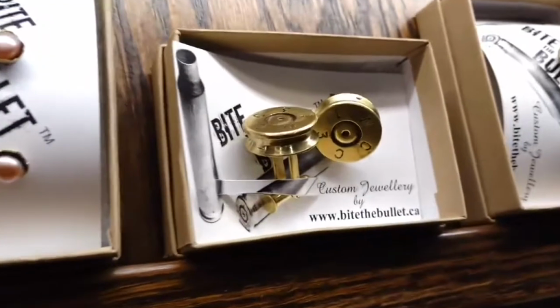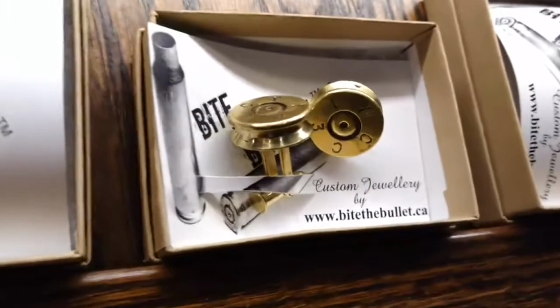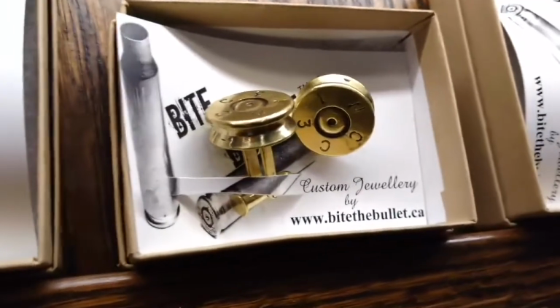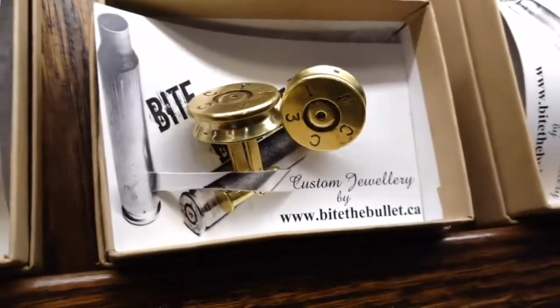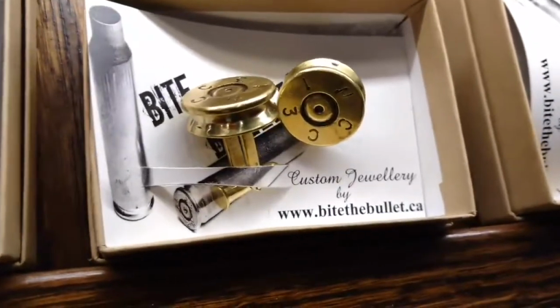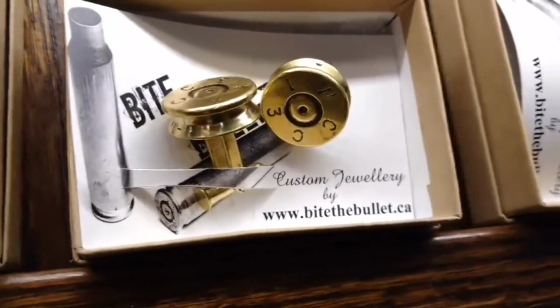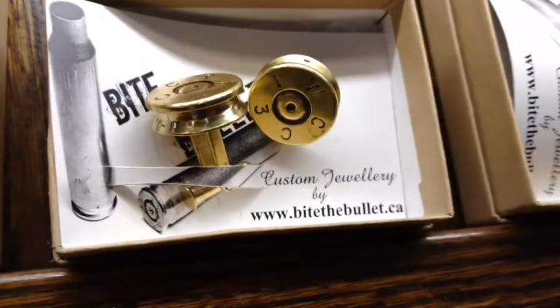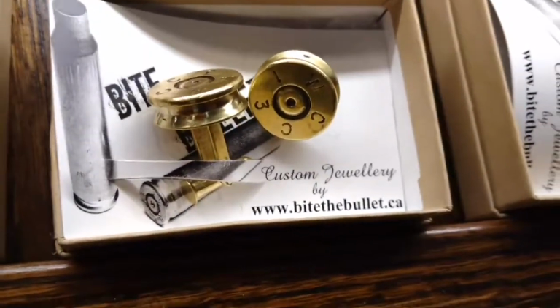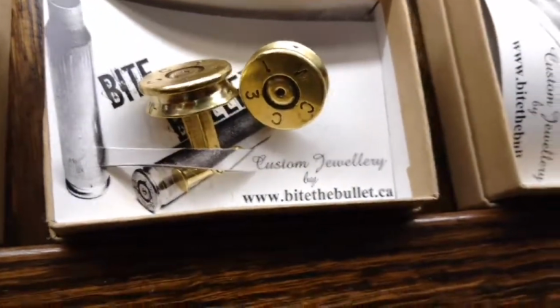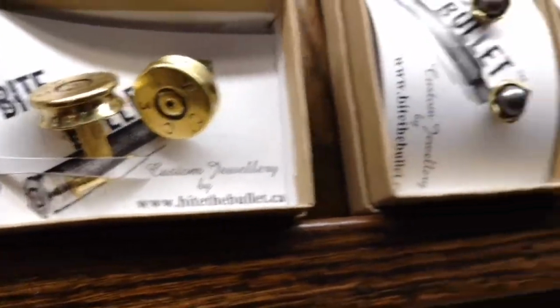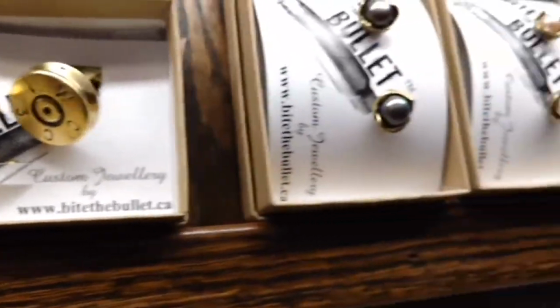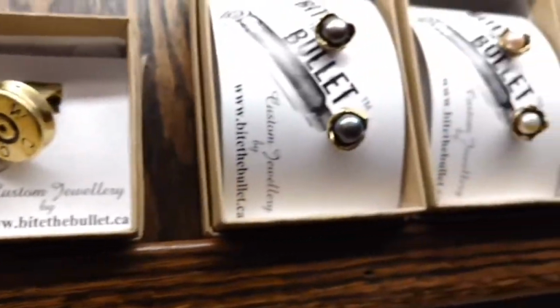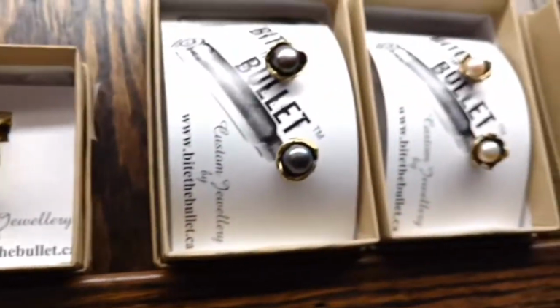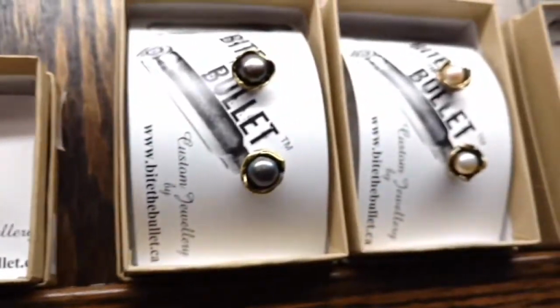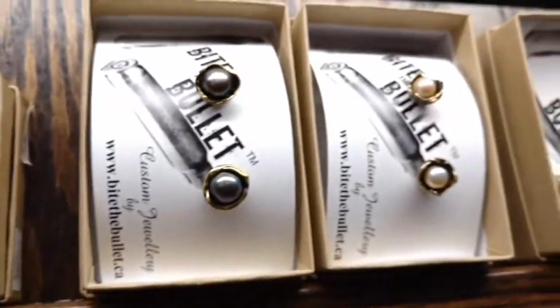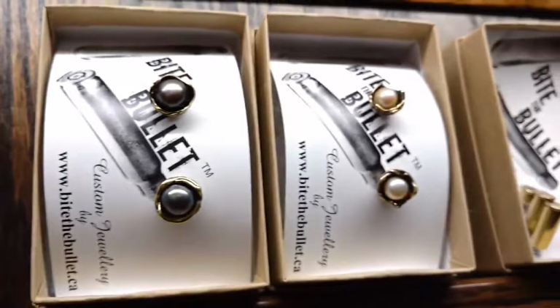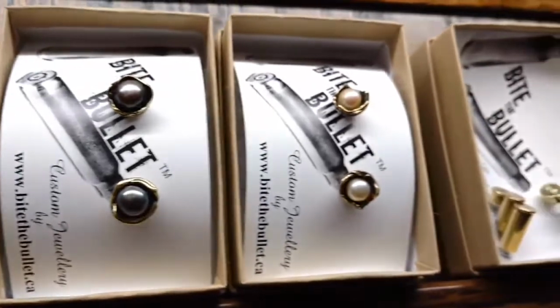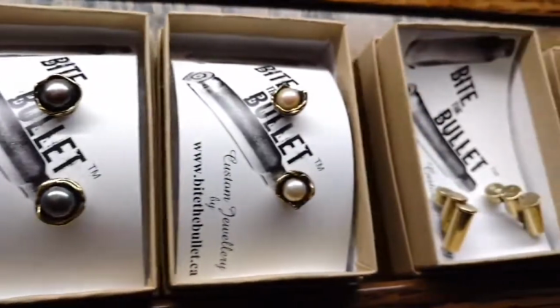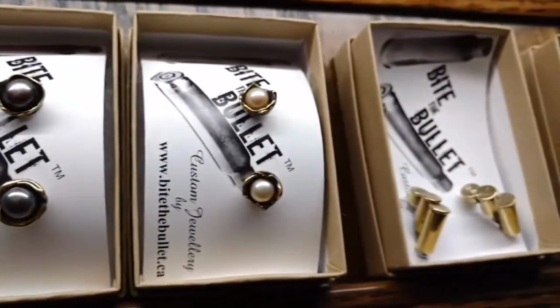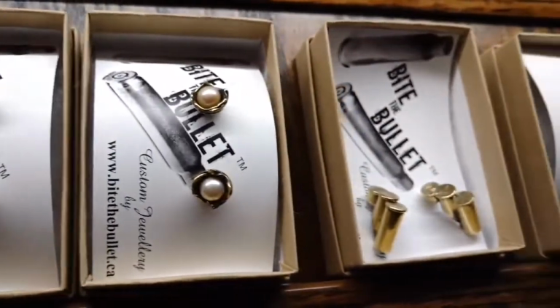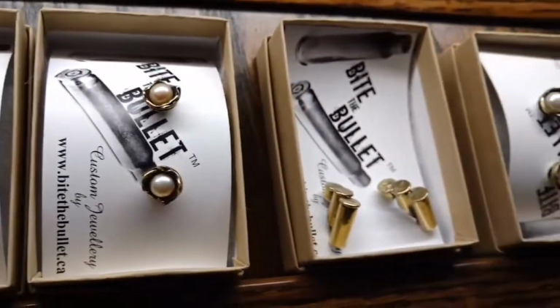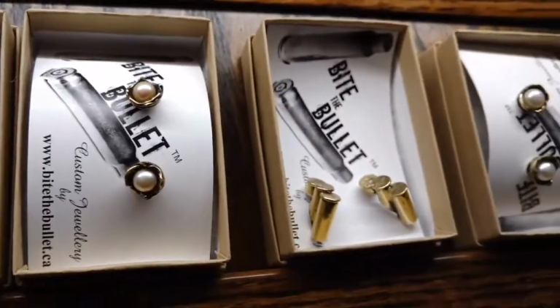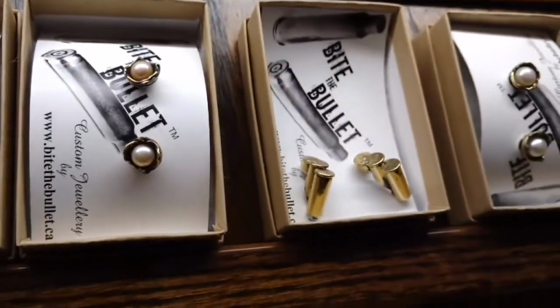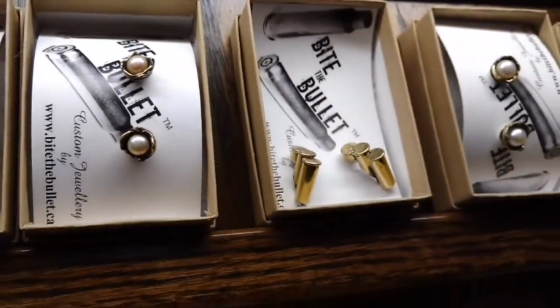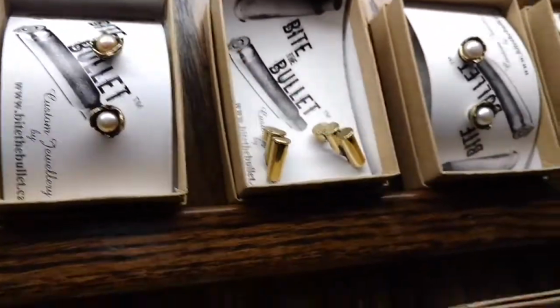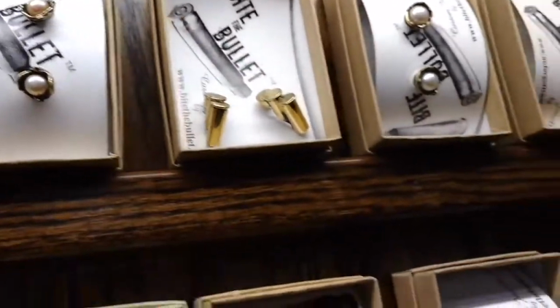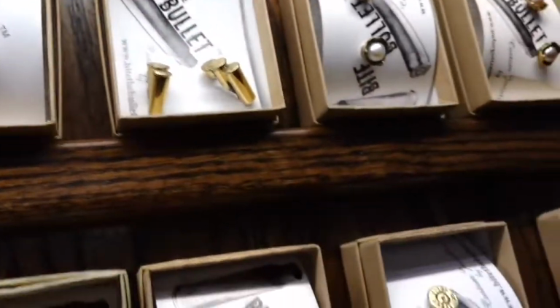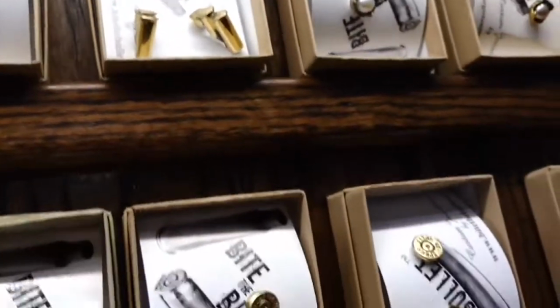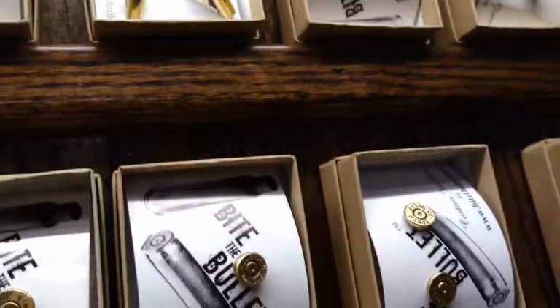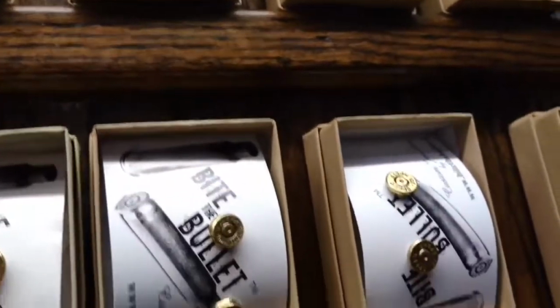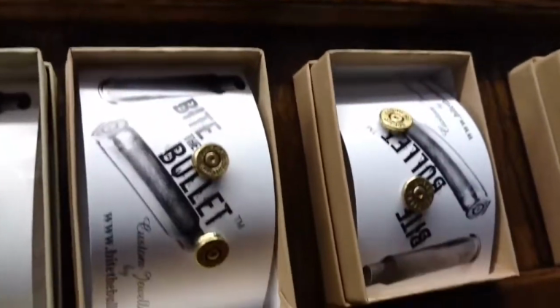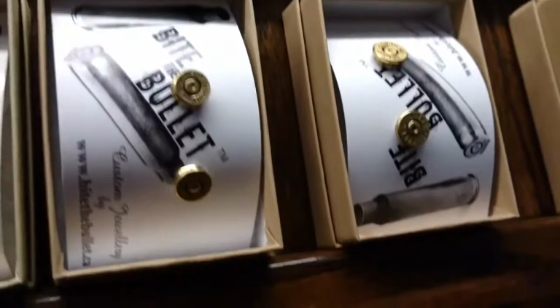We have some nice freshwater cultured pearls, some roses, some cufflinks, tie bars, rings — anything. Name it, anything's possible.